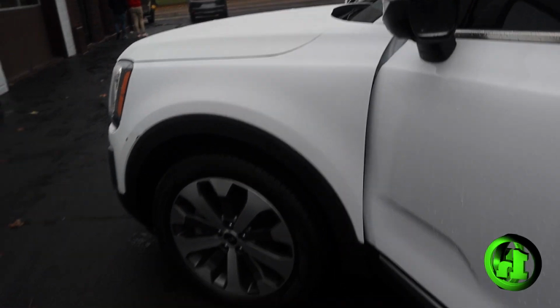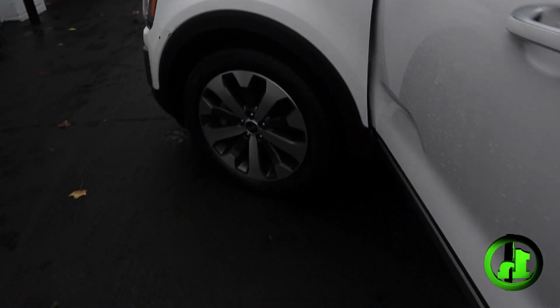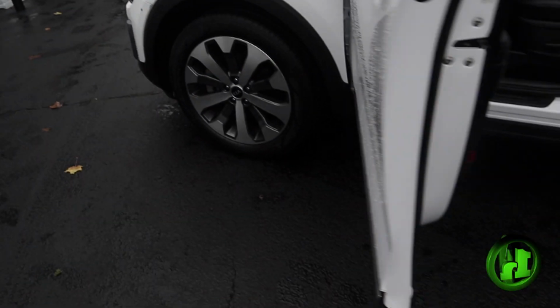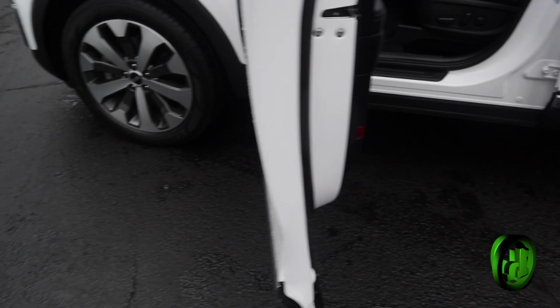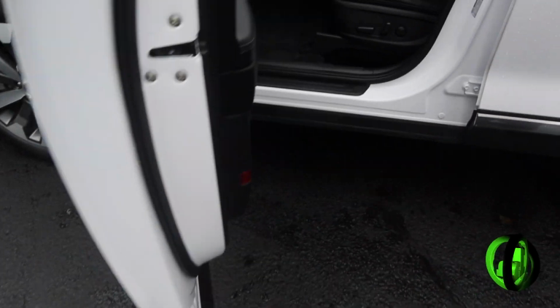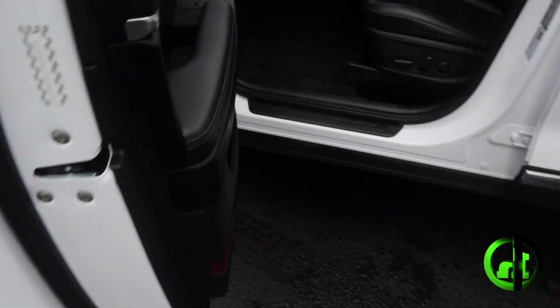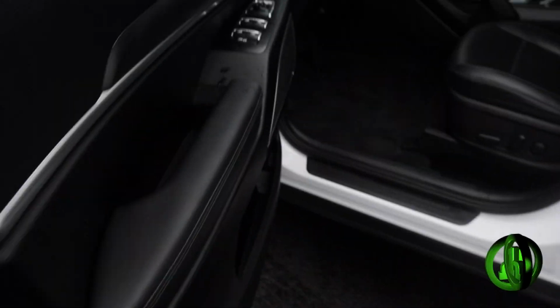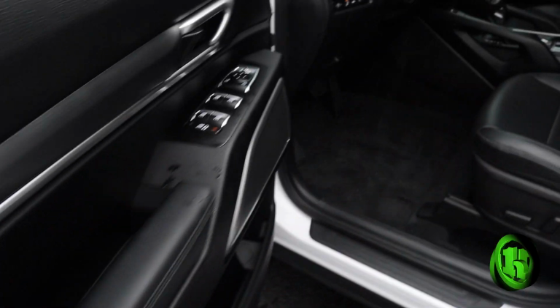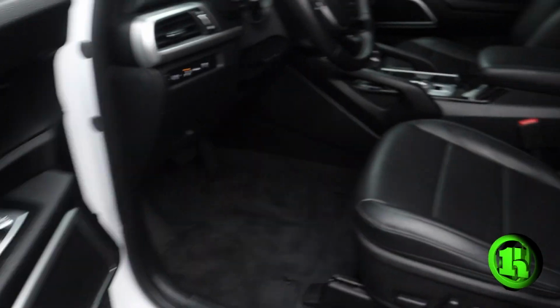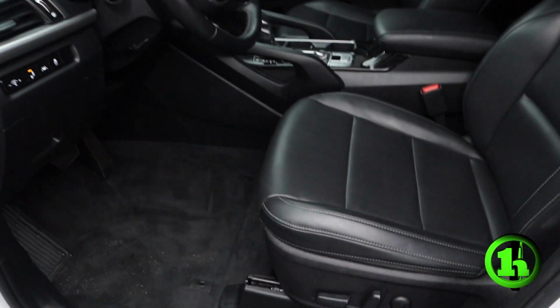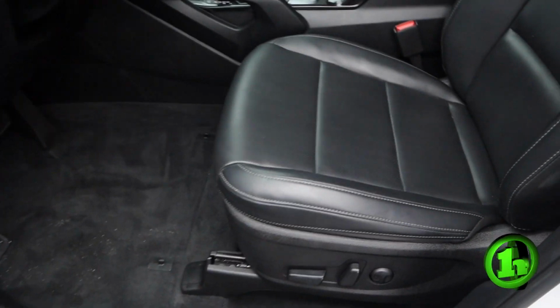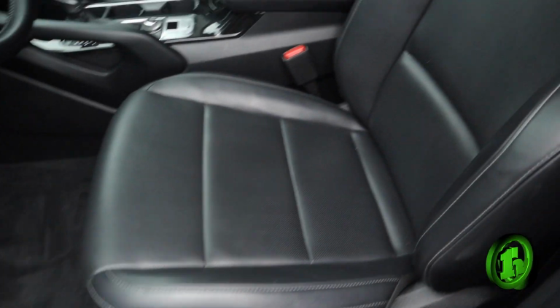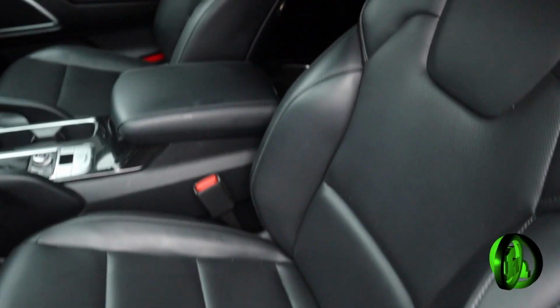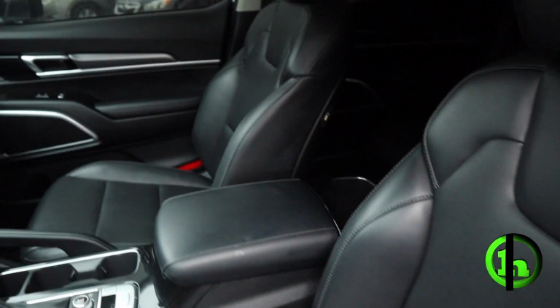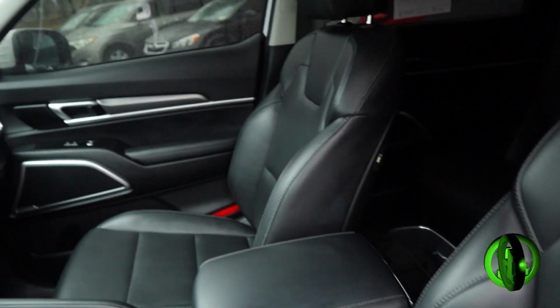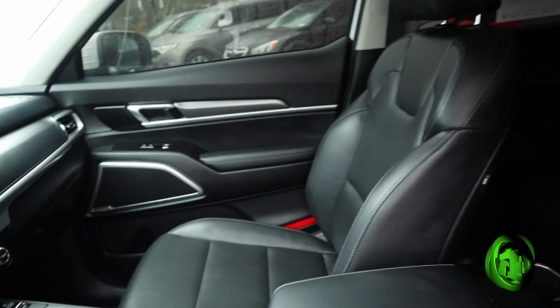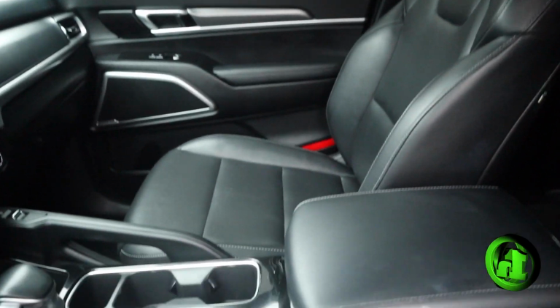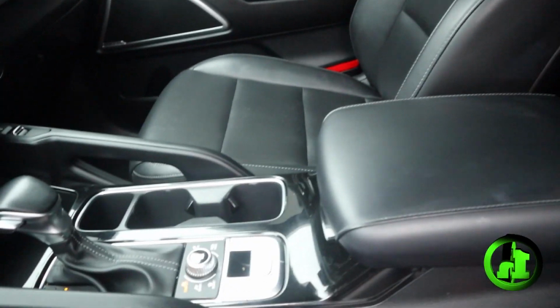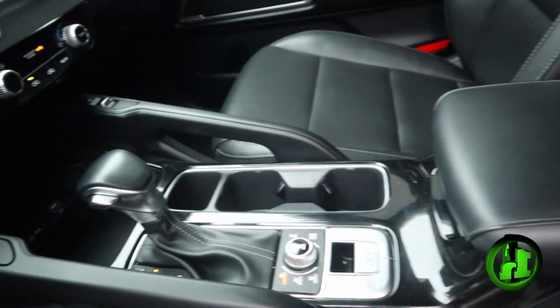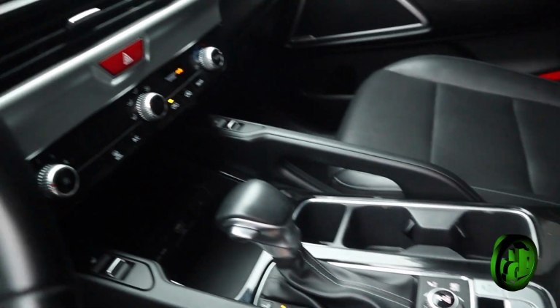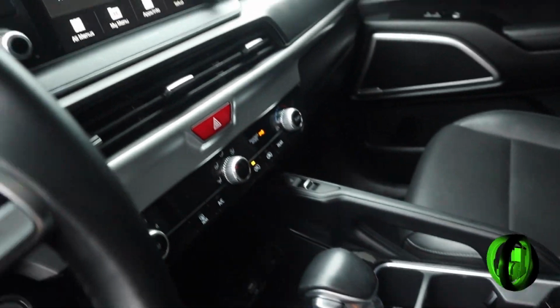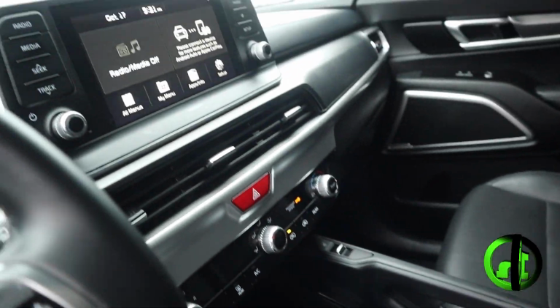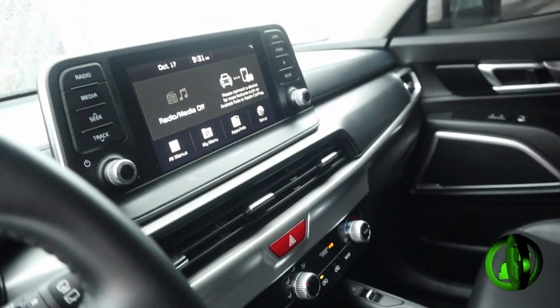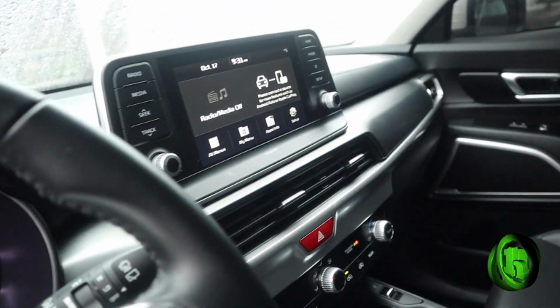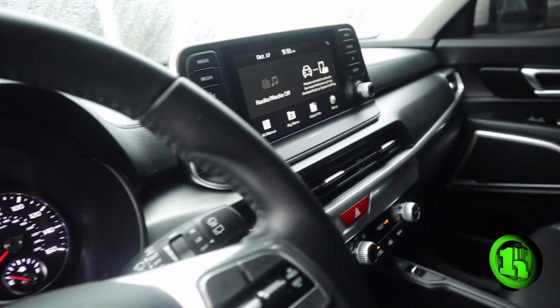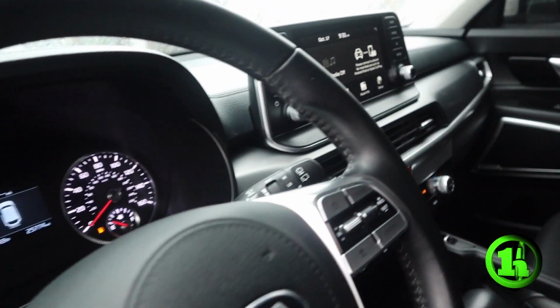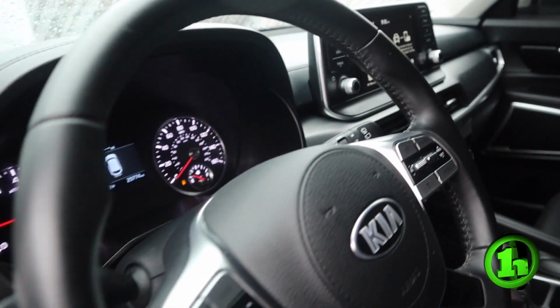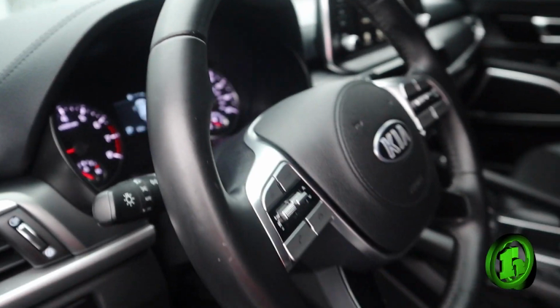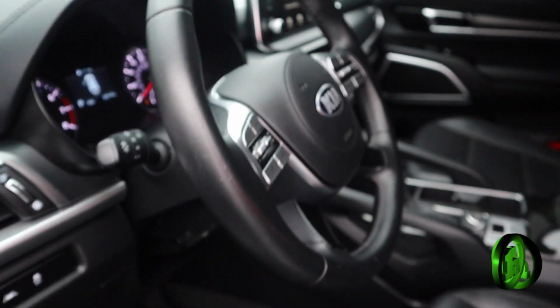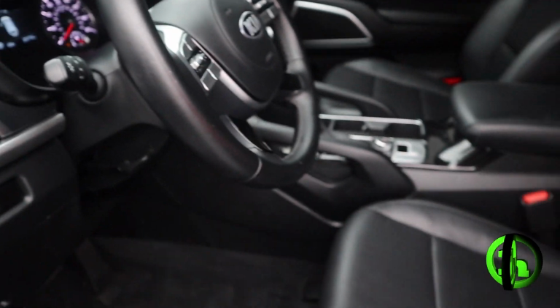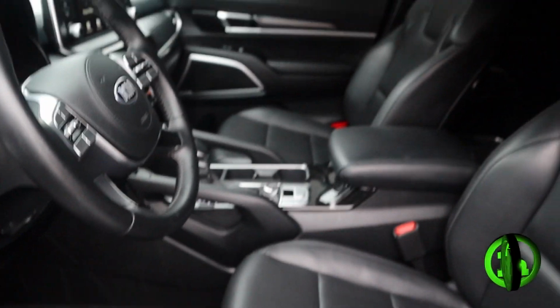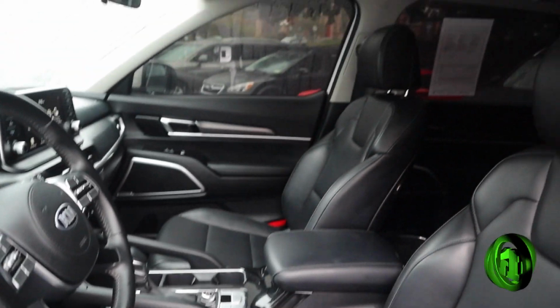Inside, you have leather seating, power seats. You have an interactive LCD radio and several different drive modes.